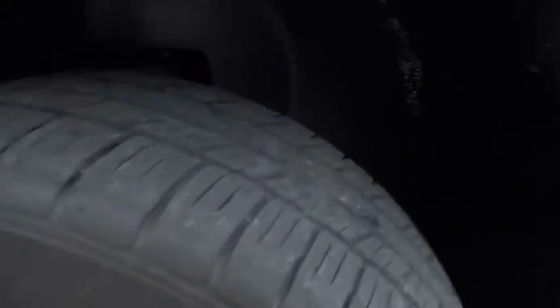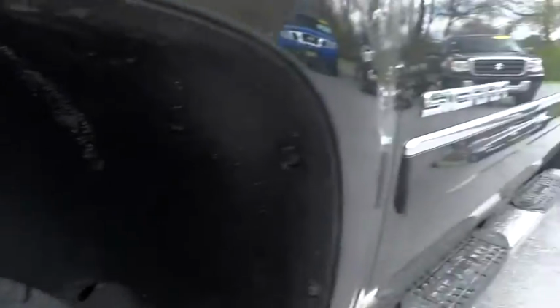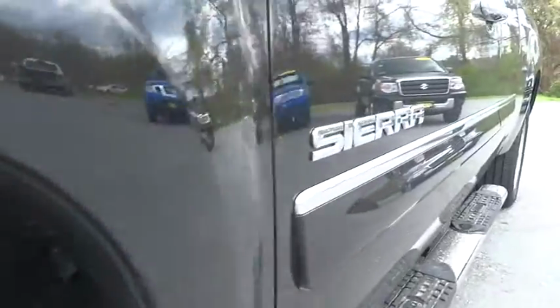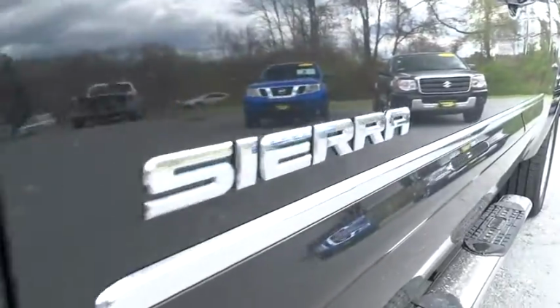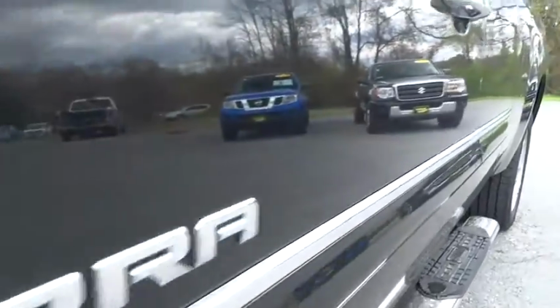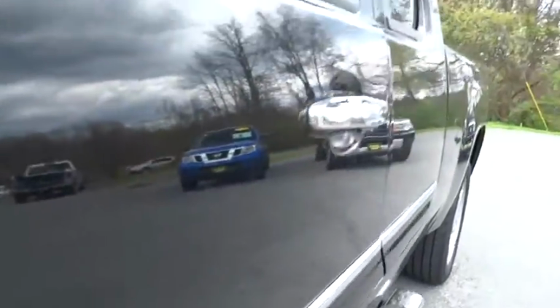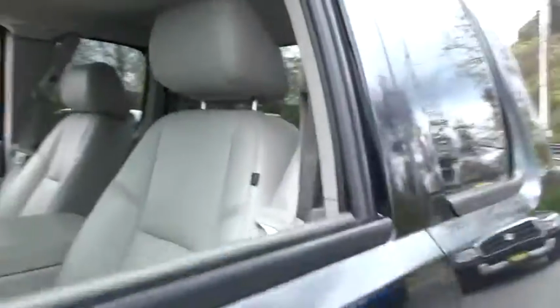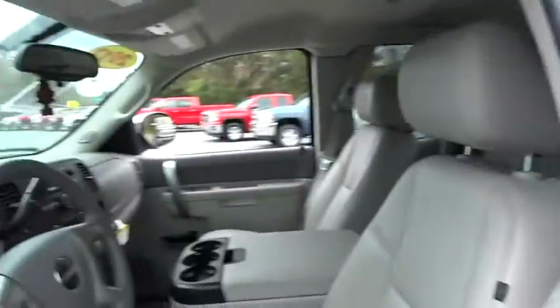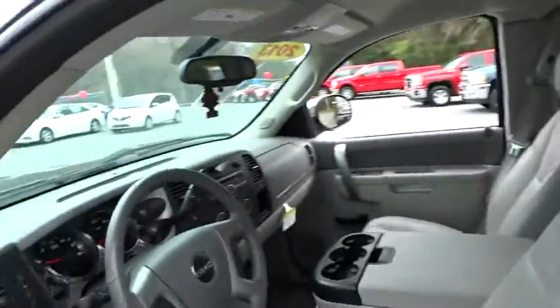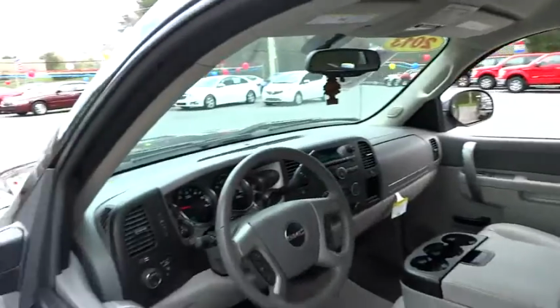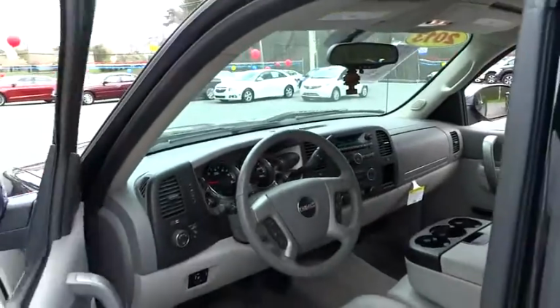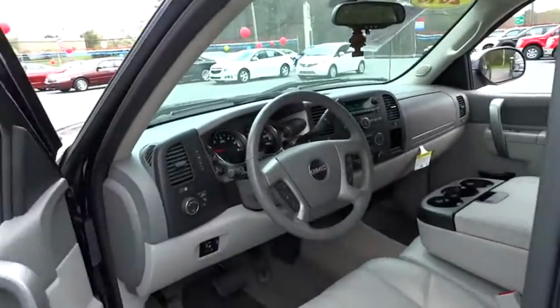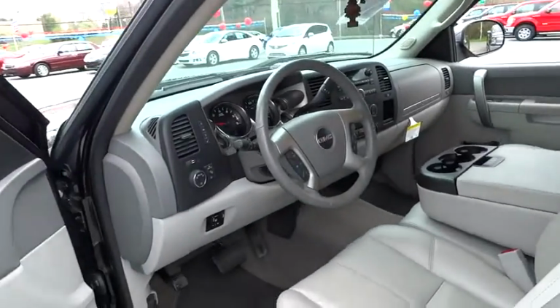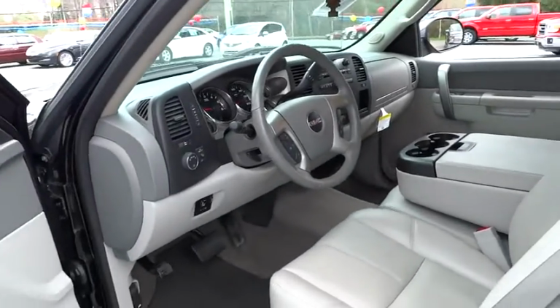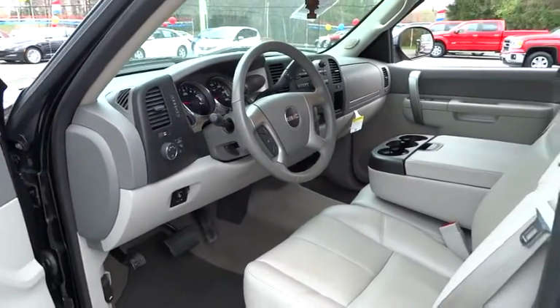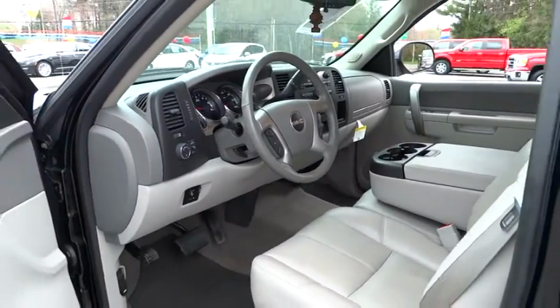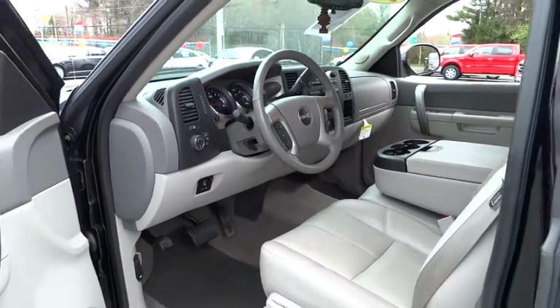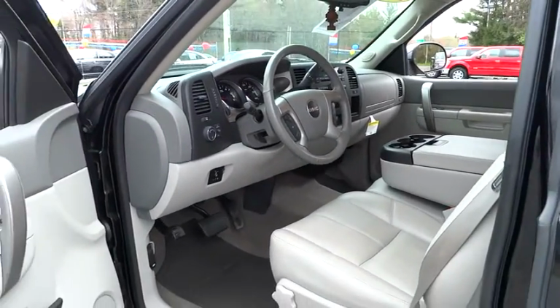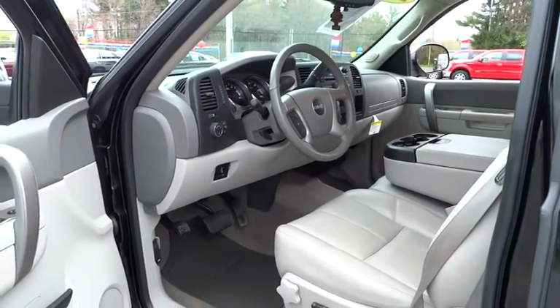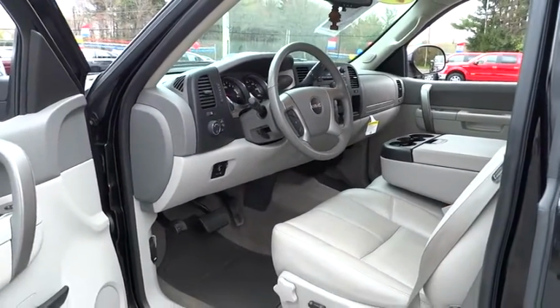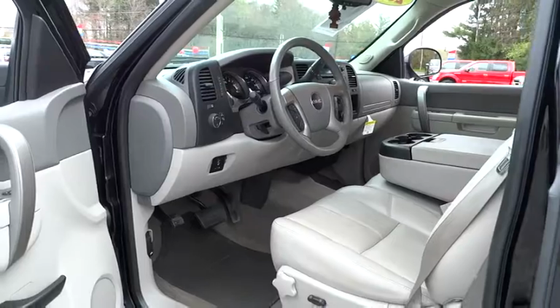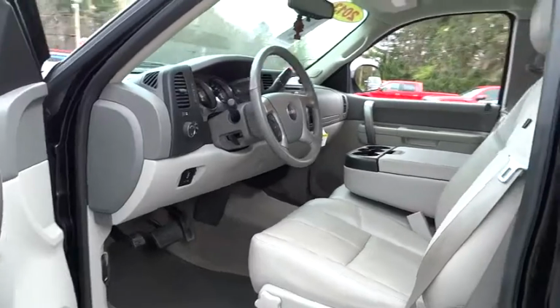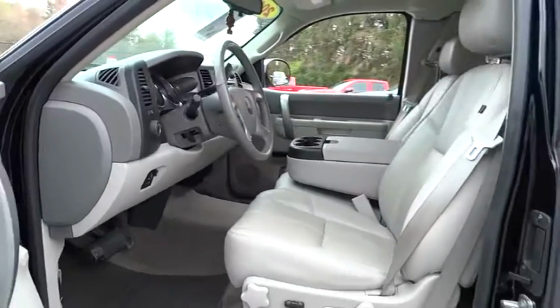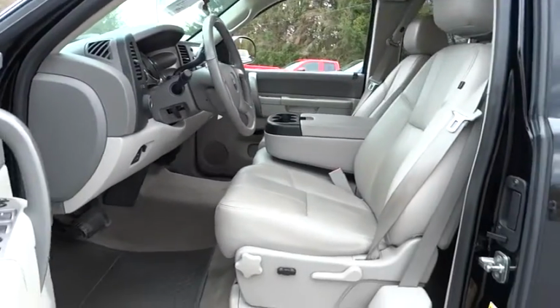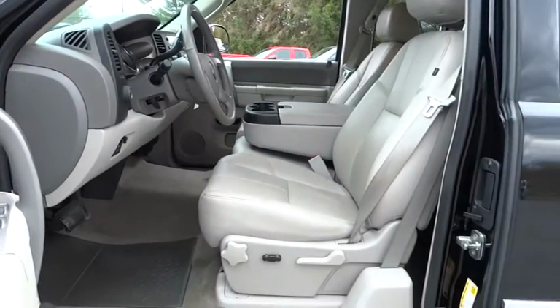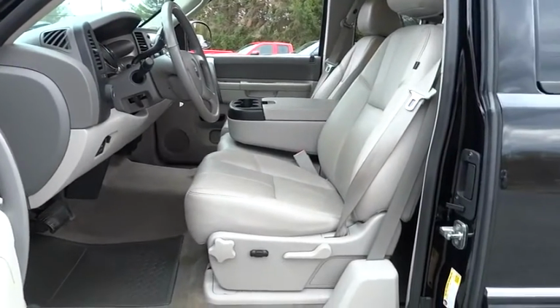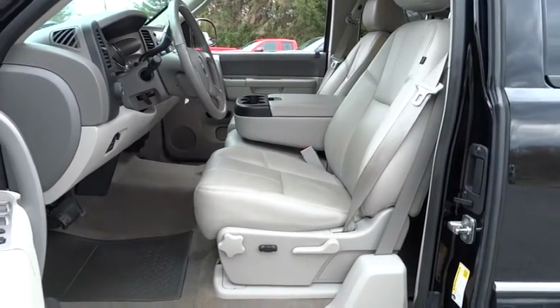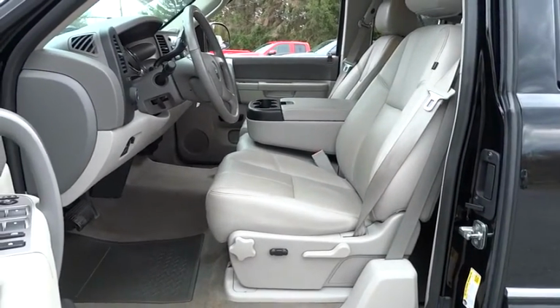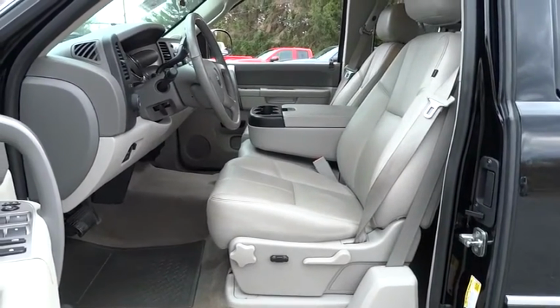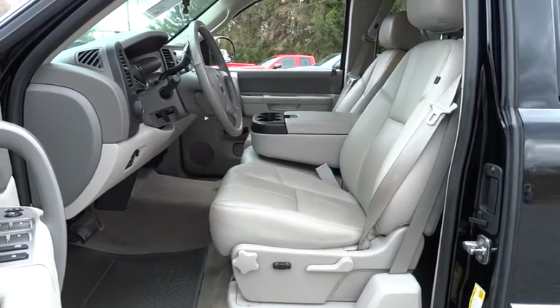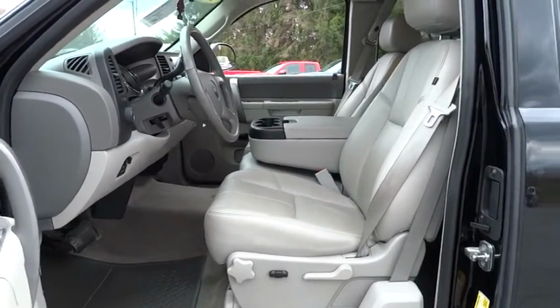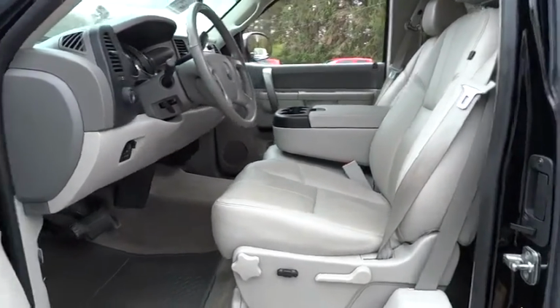Stability control, anti-lock braking system, traction control, air conditioning, driver airbag, power steering, adjustable steering wheel, cruise control, four-wheel drive, keyless entry, AM-FM stereo with CD player.